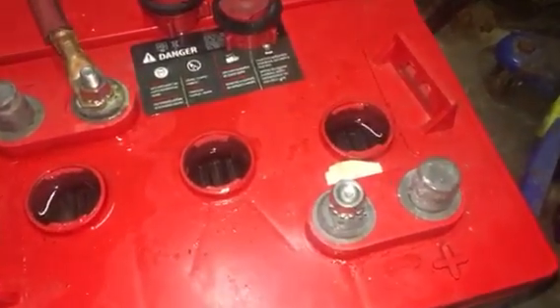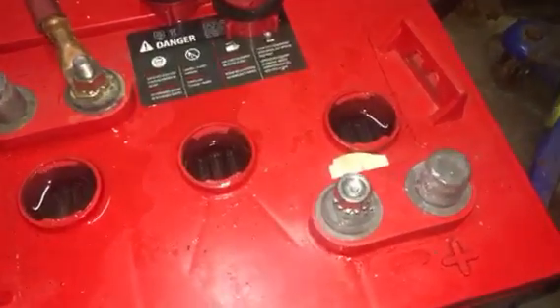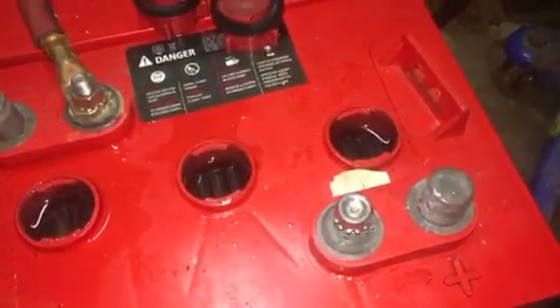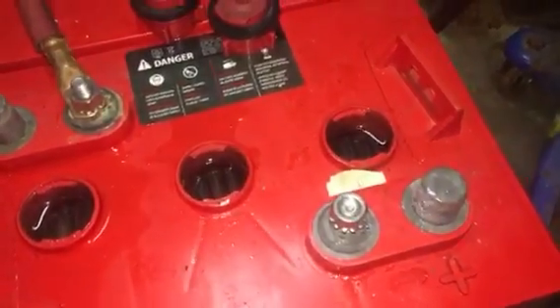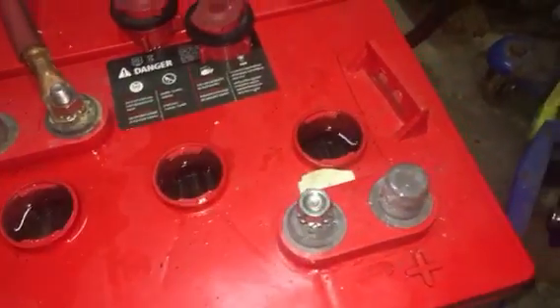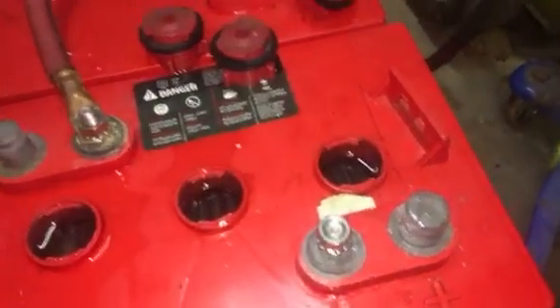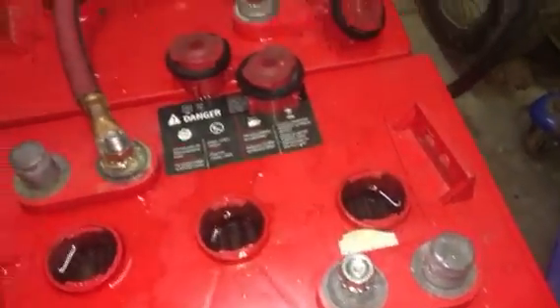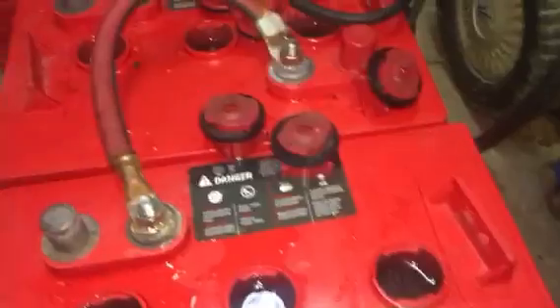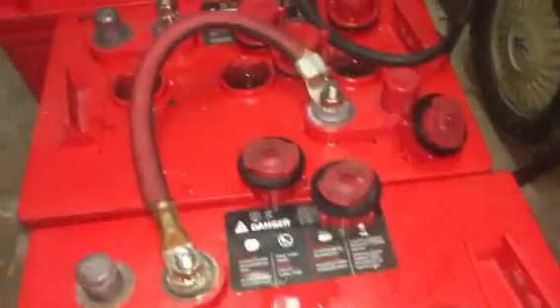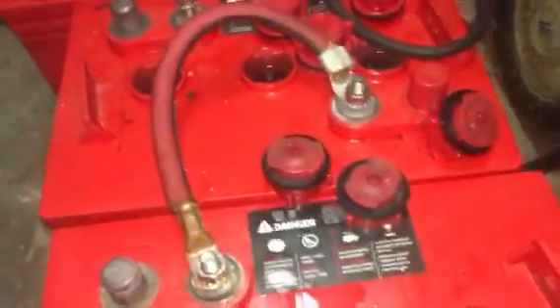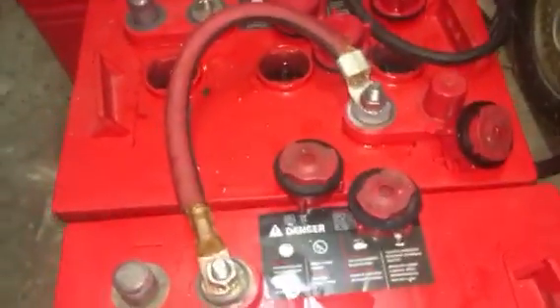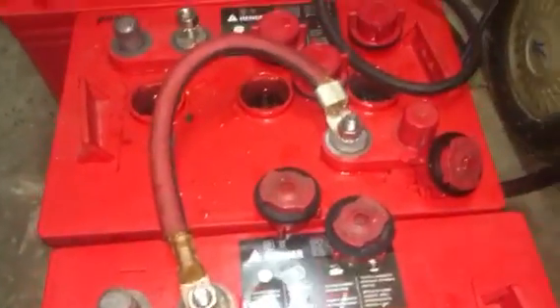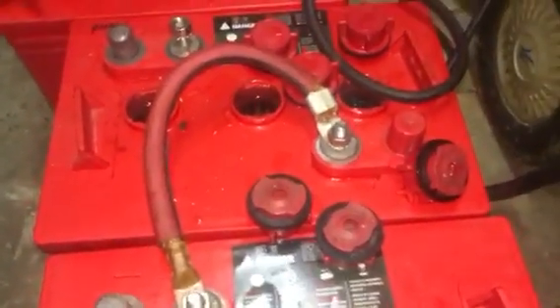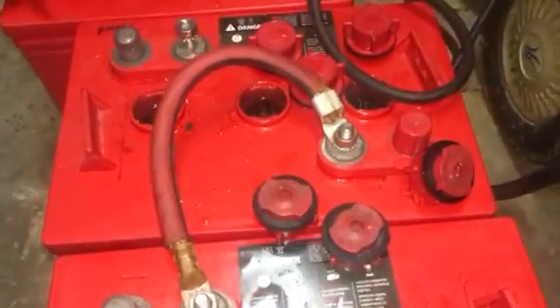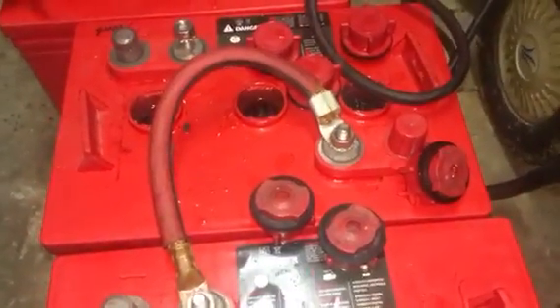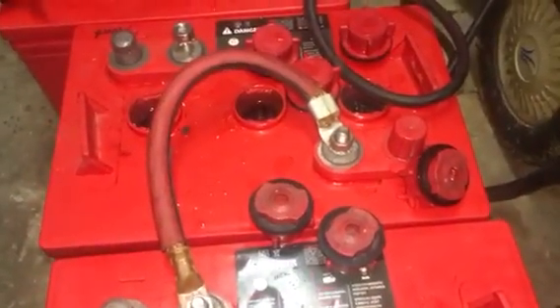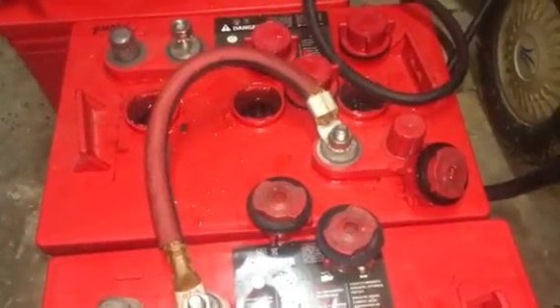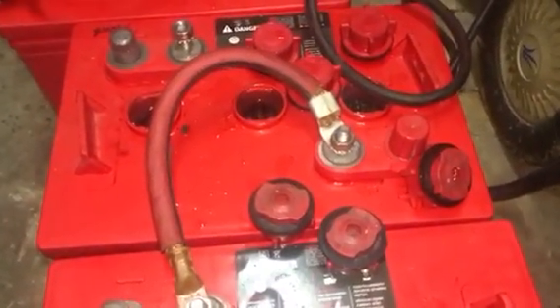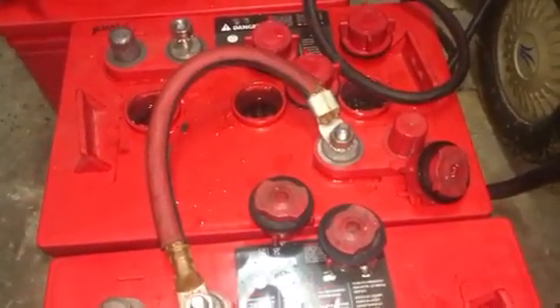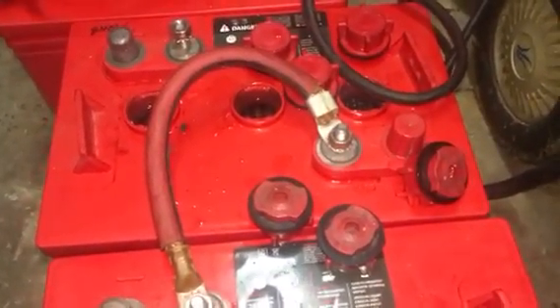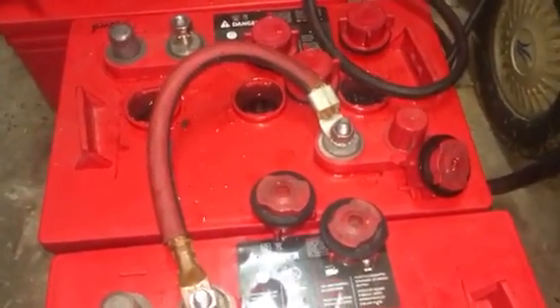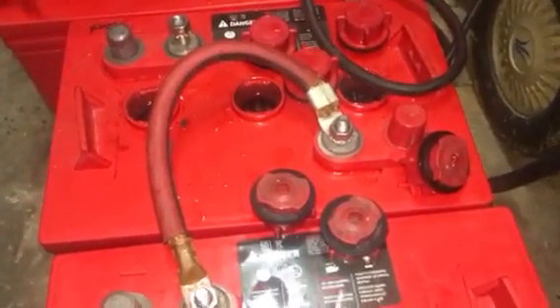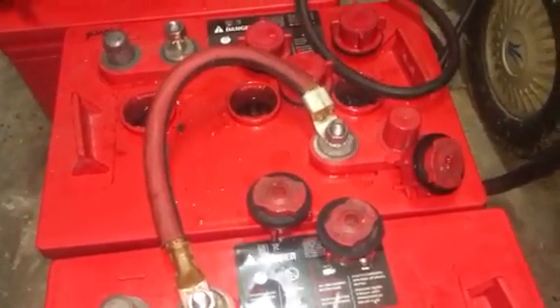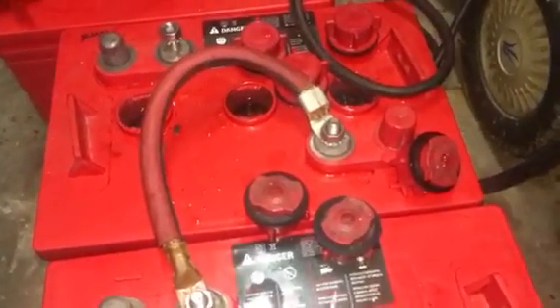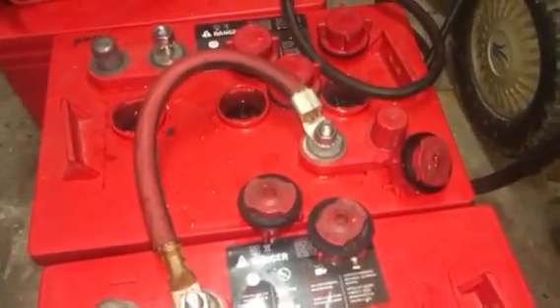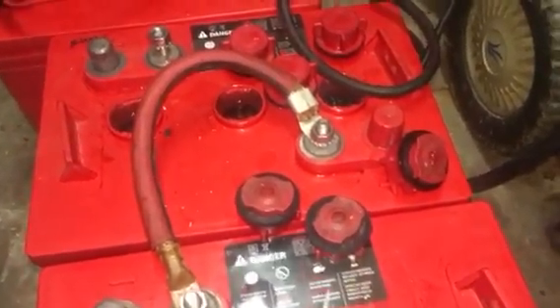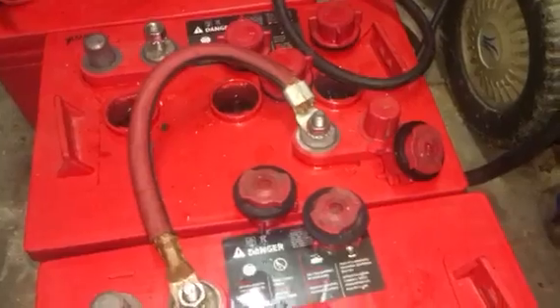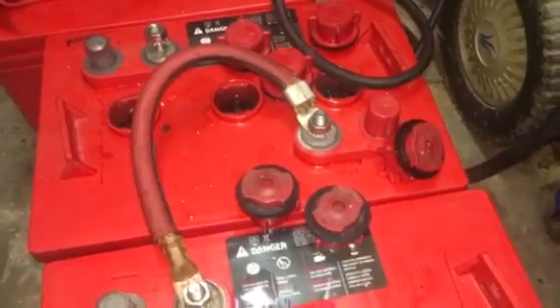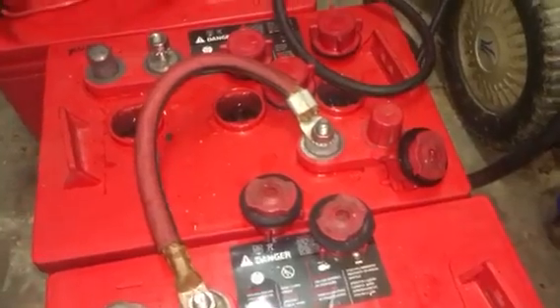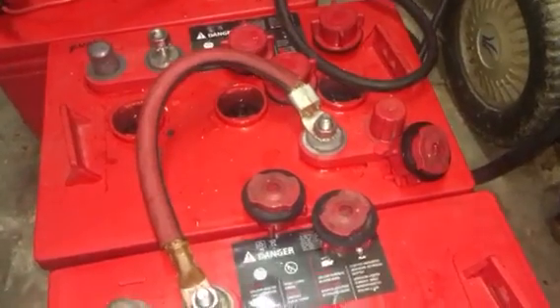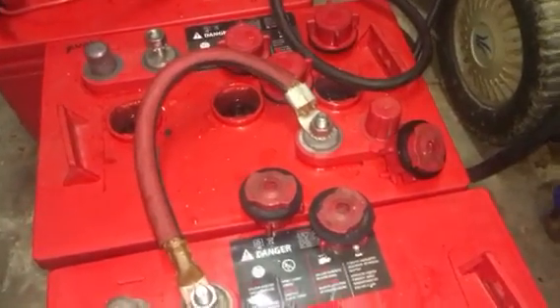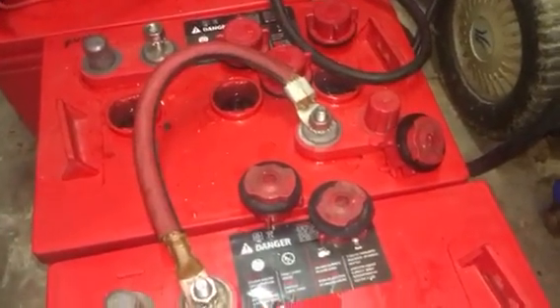But so far everything looks like they're coming back. So I'm just going to keep them on the charger and the desulfater and we'll see.